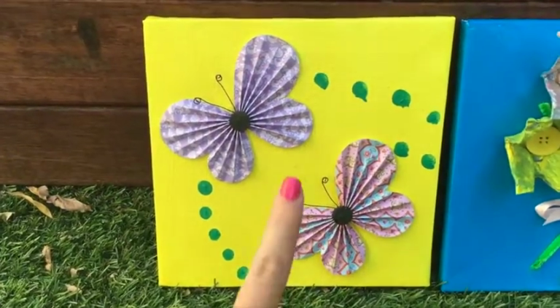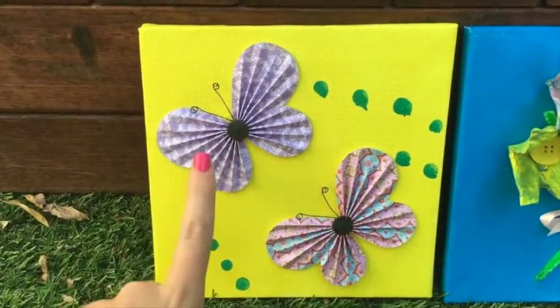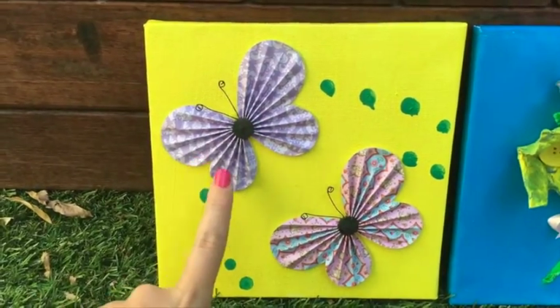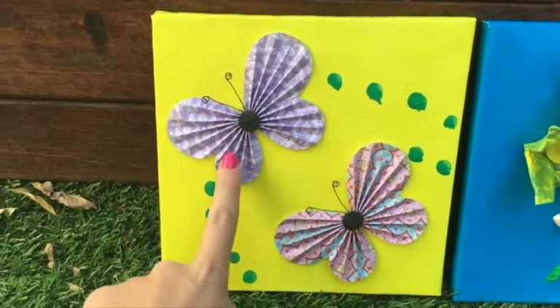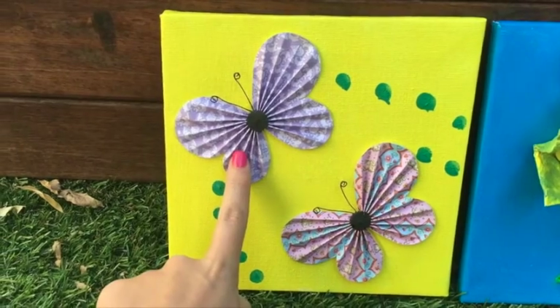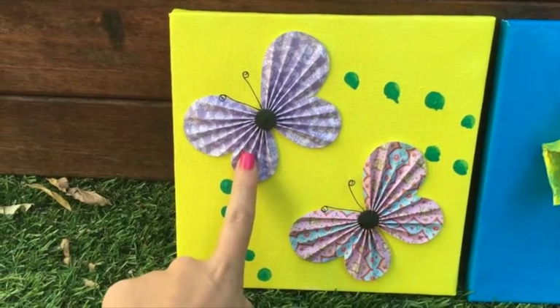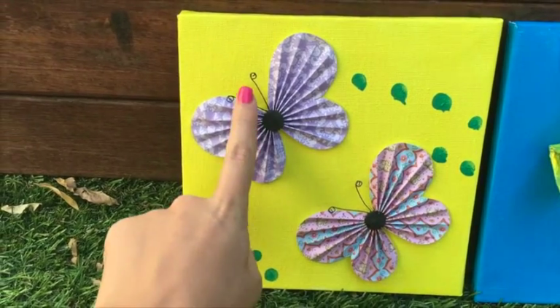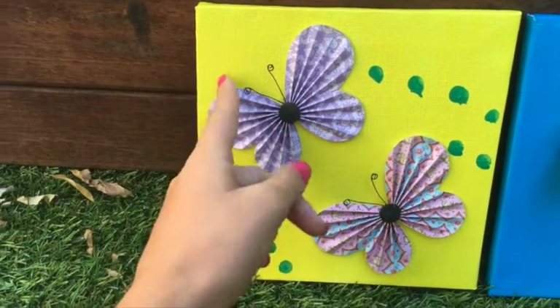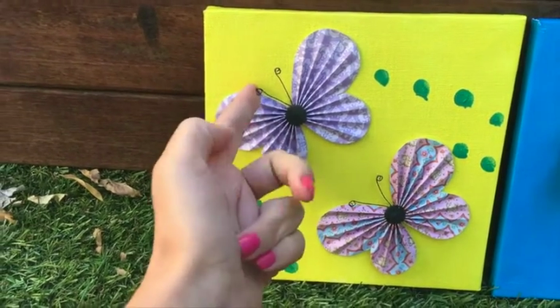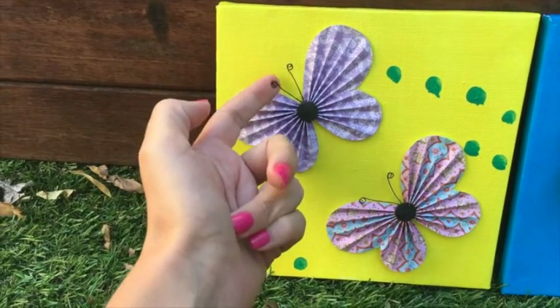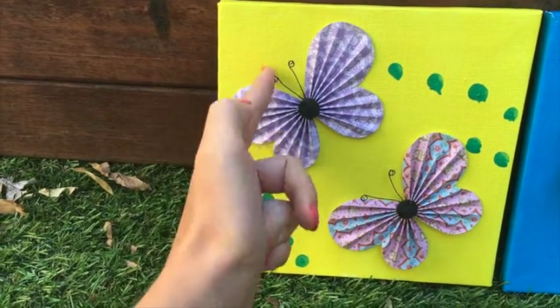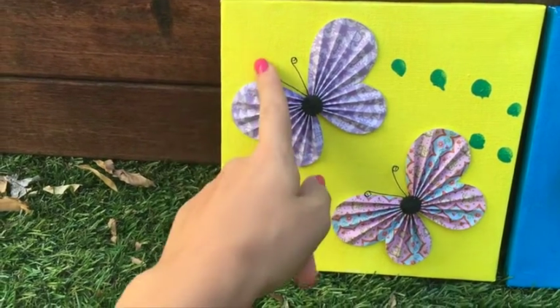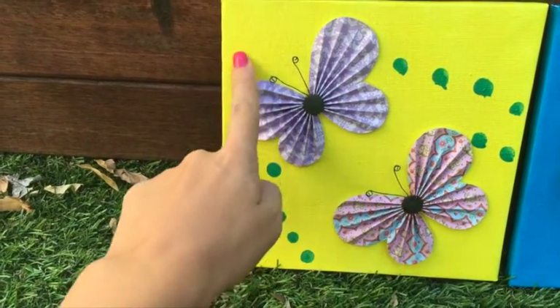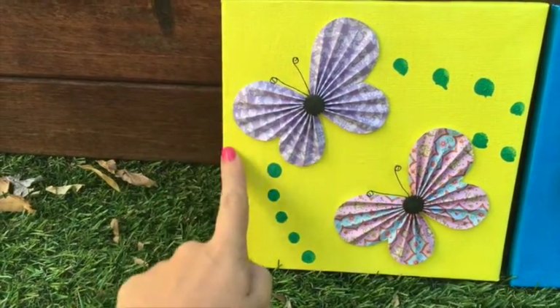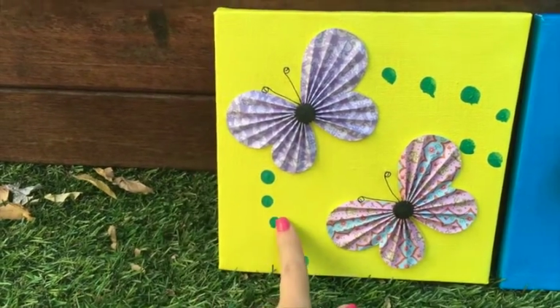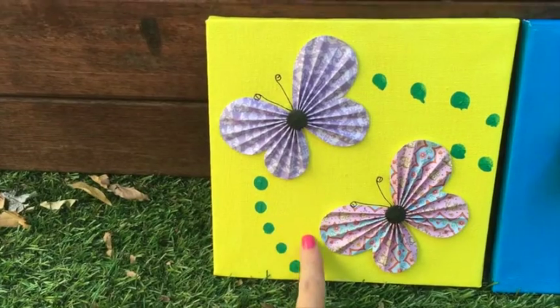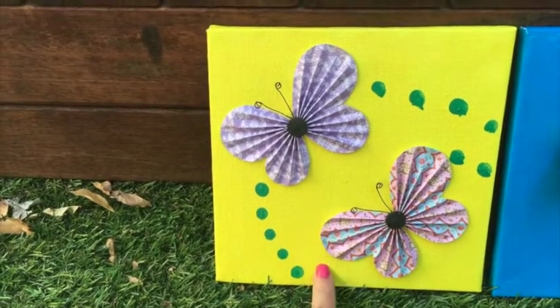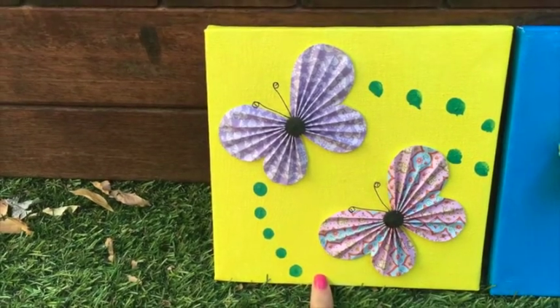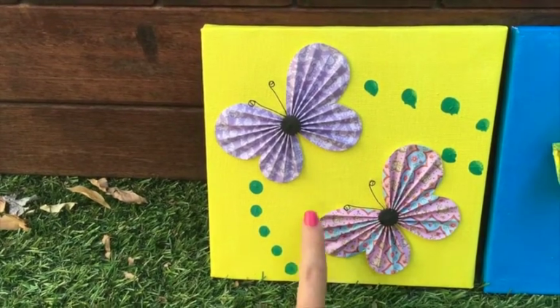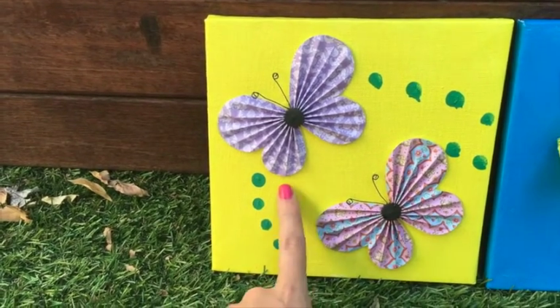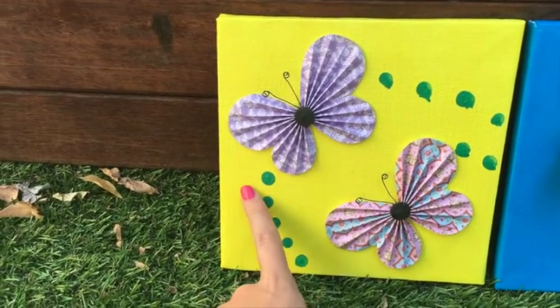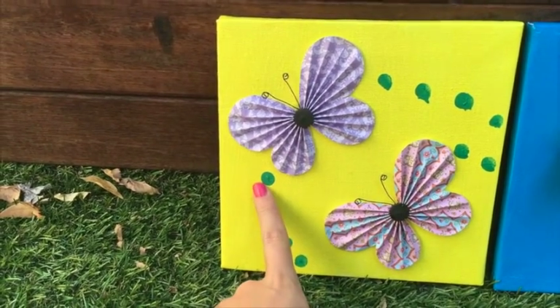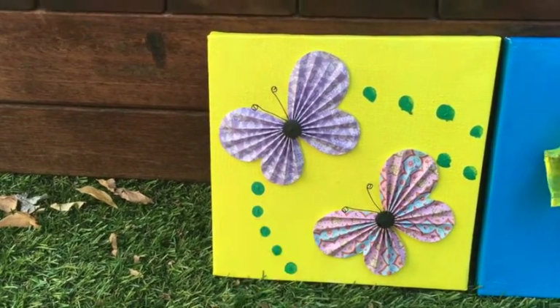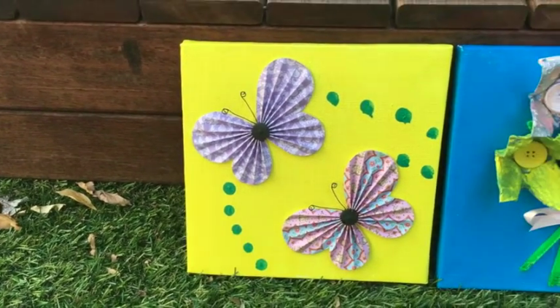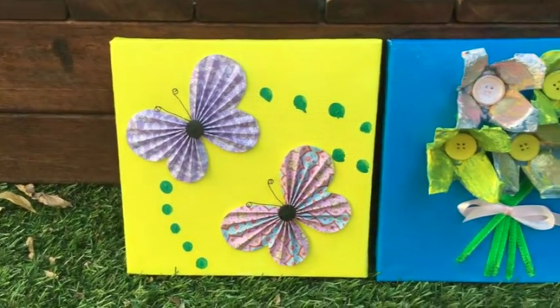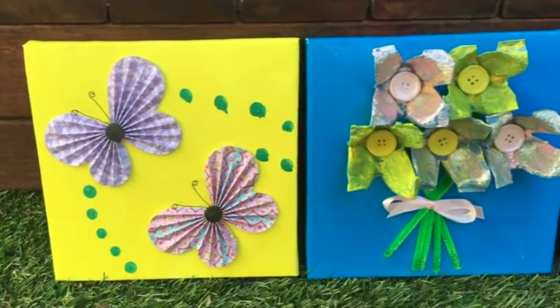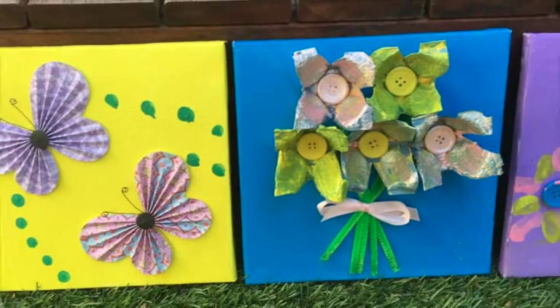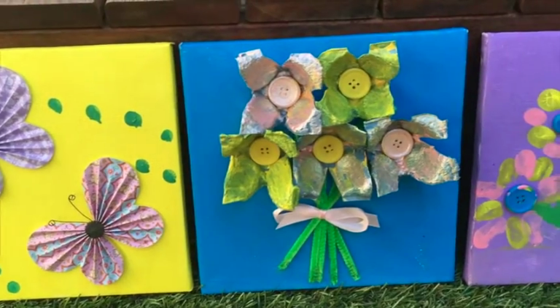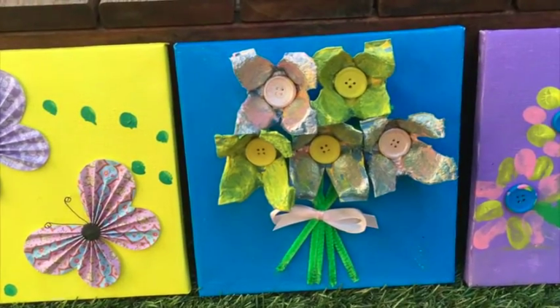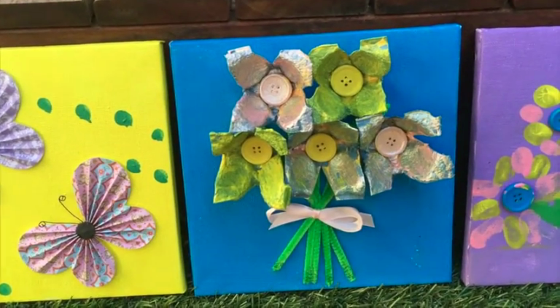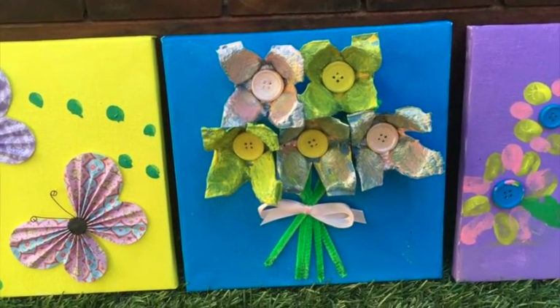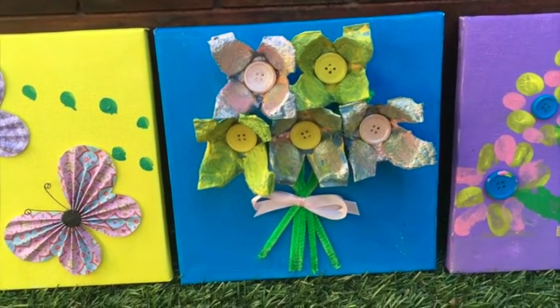For the butterfly piece, all you'll need is some pretty paper, some bendy wire, and the paint of your choice. We chose yellow and green, but you can choose any color you like.